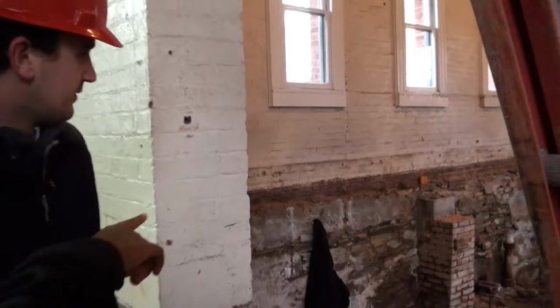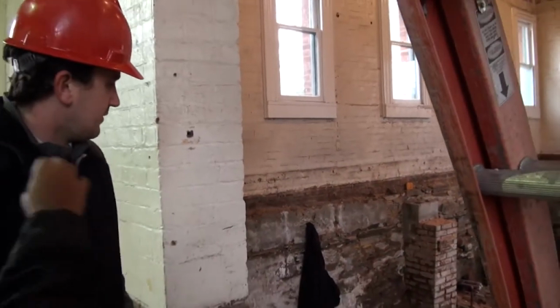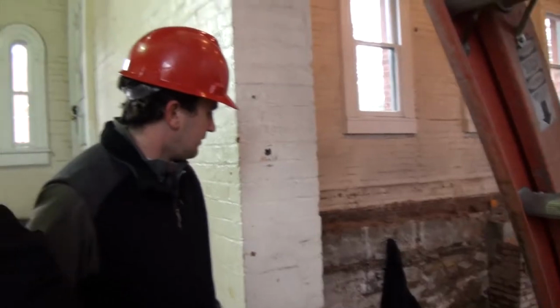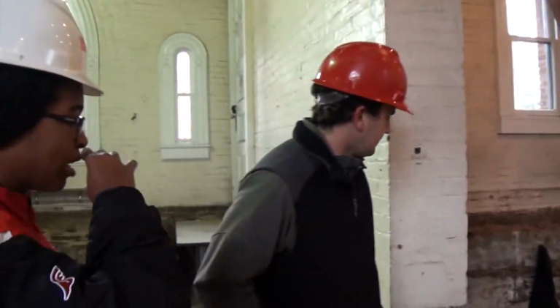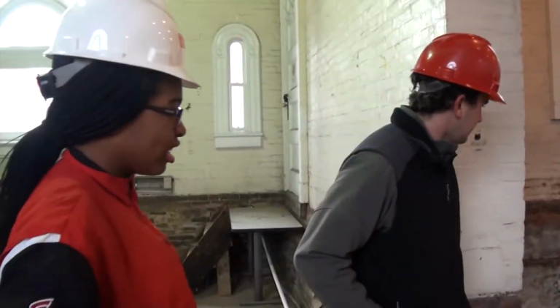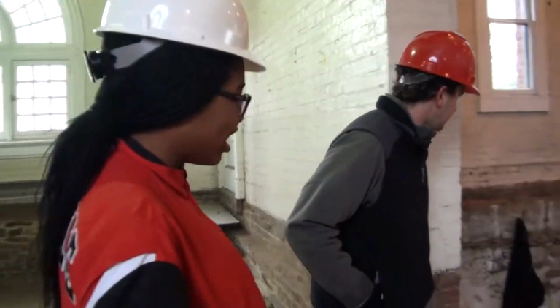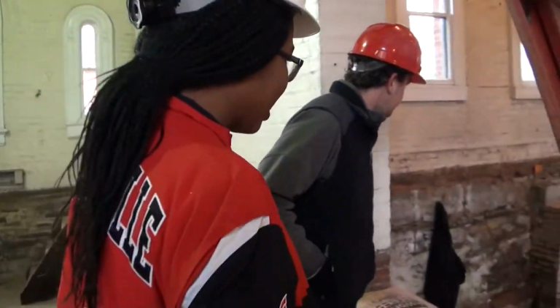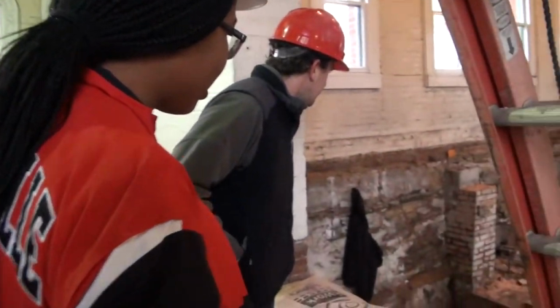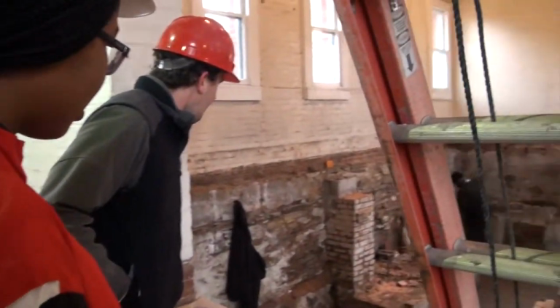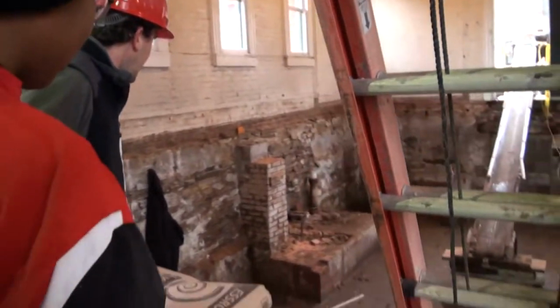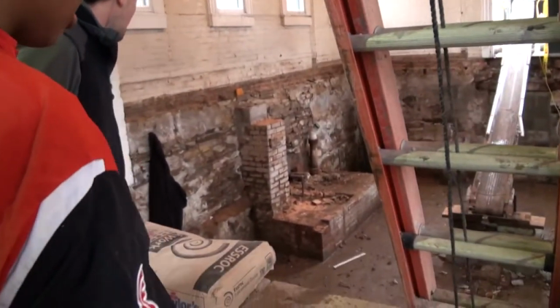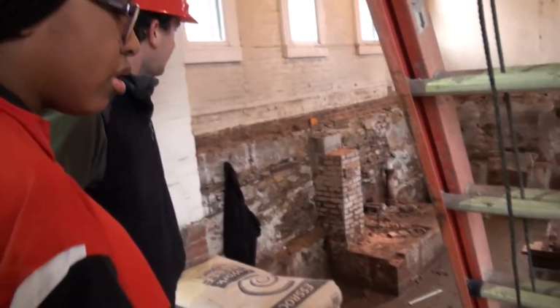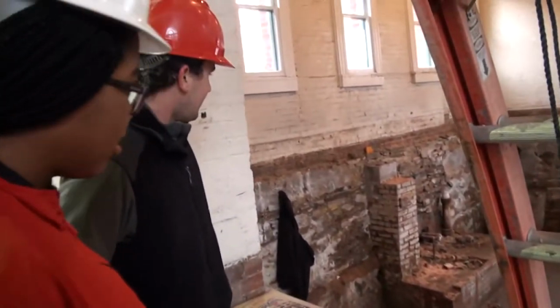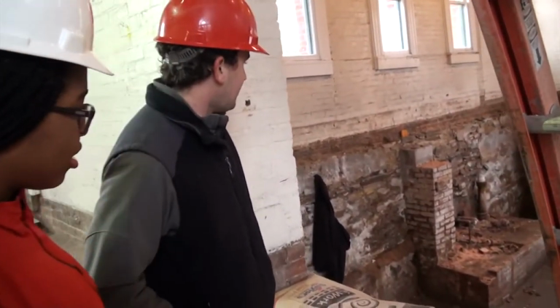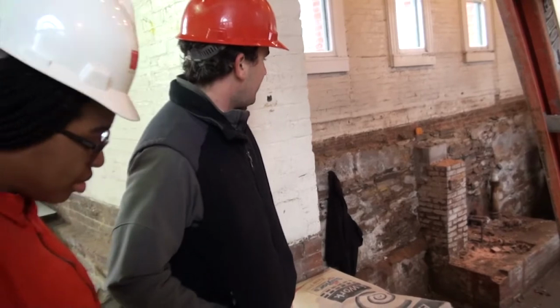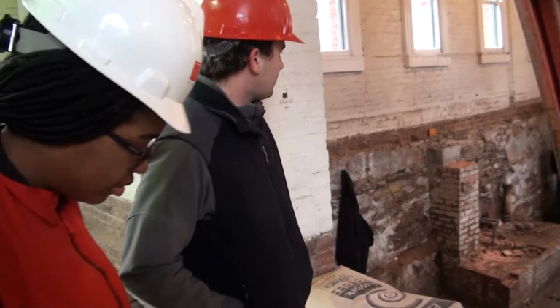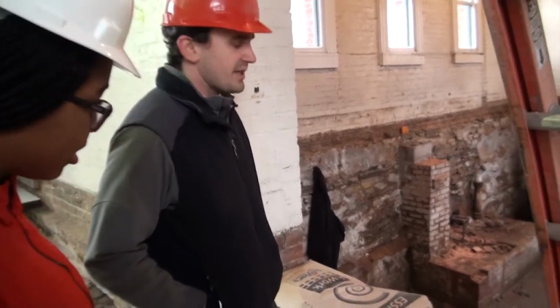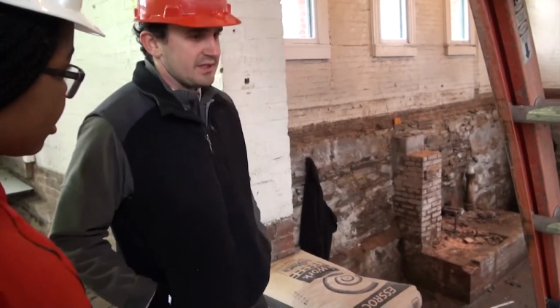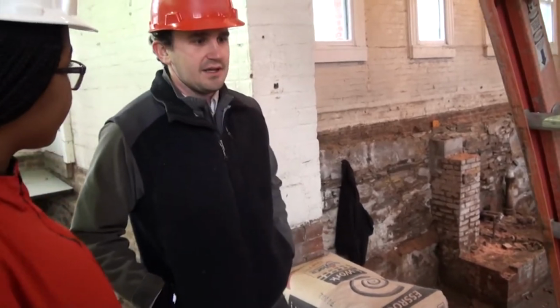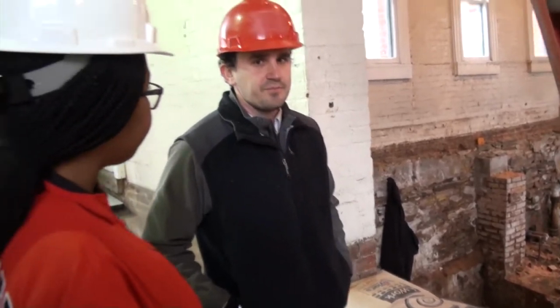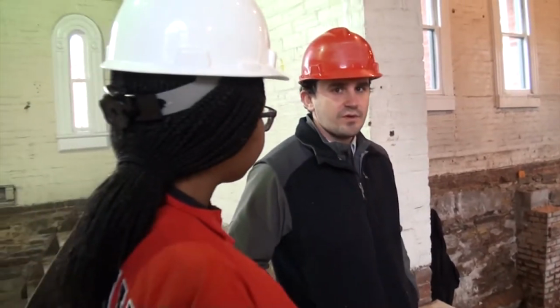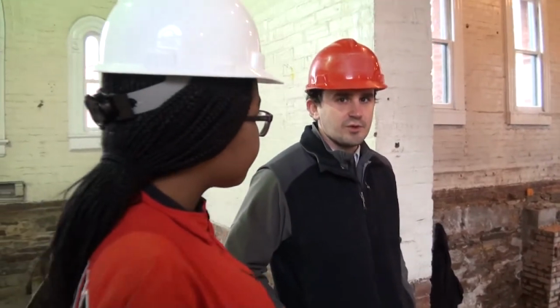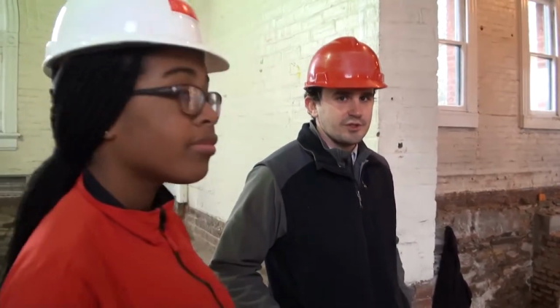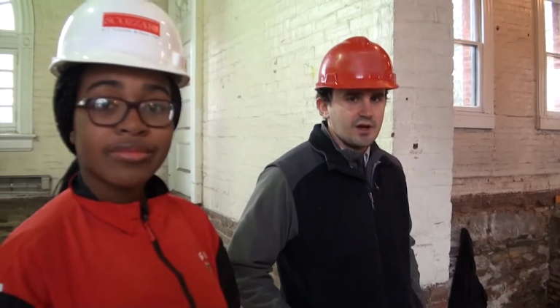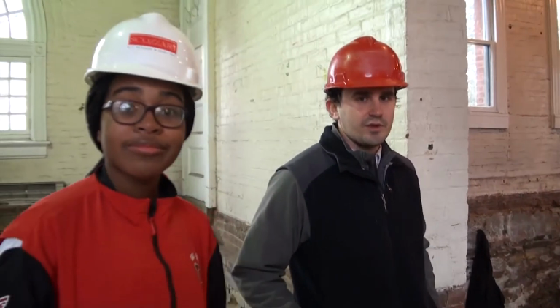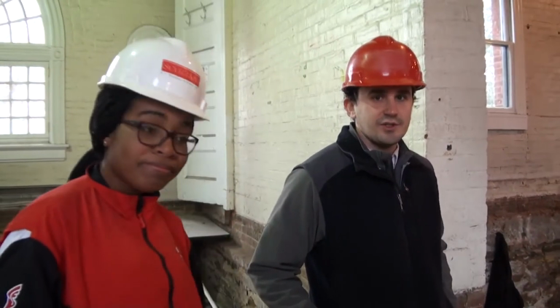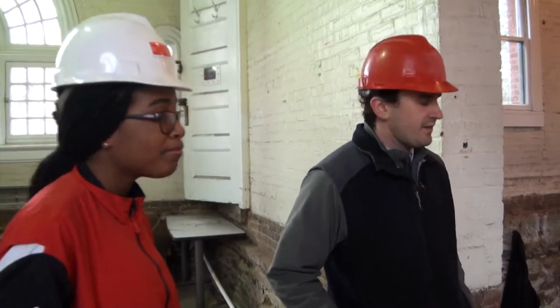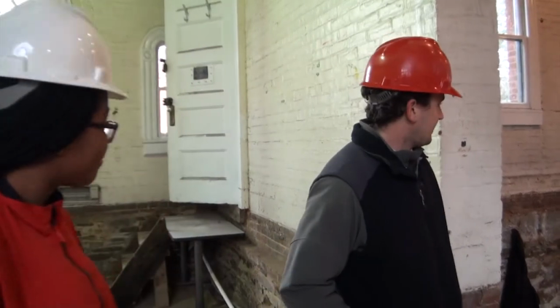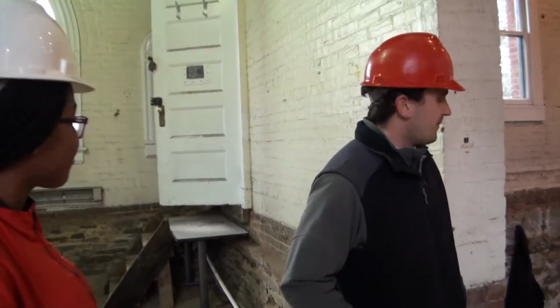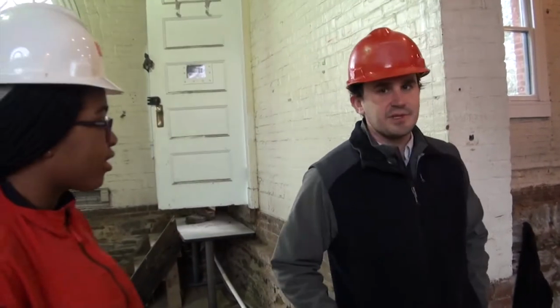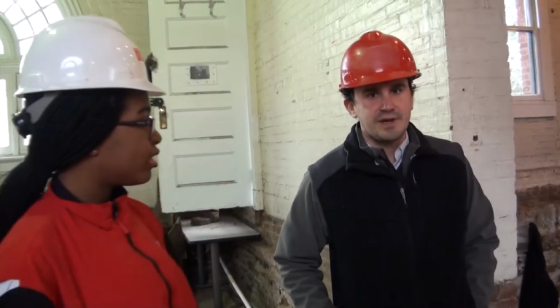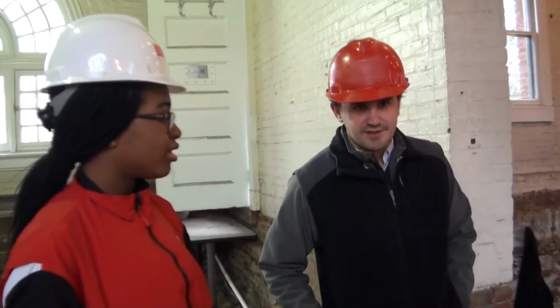It seems like there's some technology down there. We don't know exactly what that is — it's probably a place where the furnace or boiler used to go for the original bathhouse. It hasn't been used in many years, though.